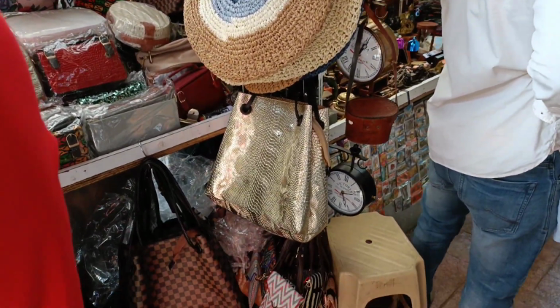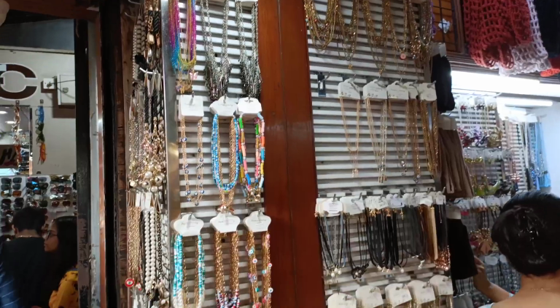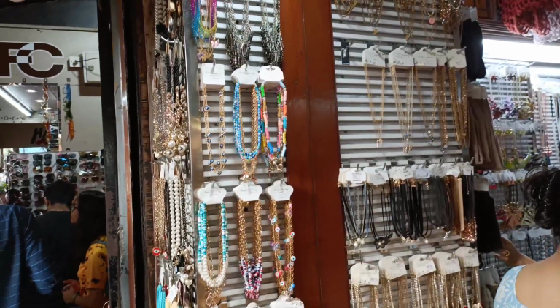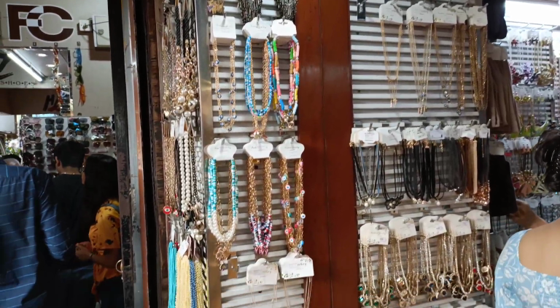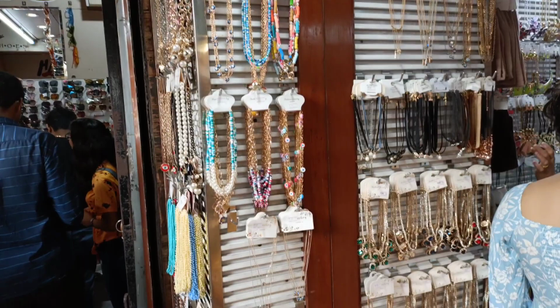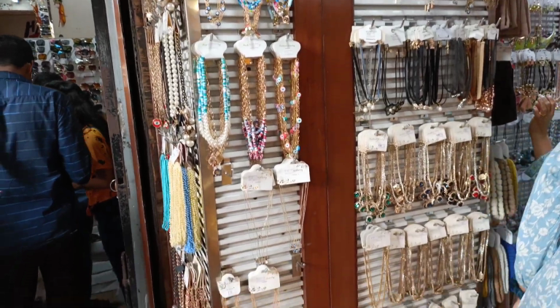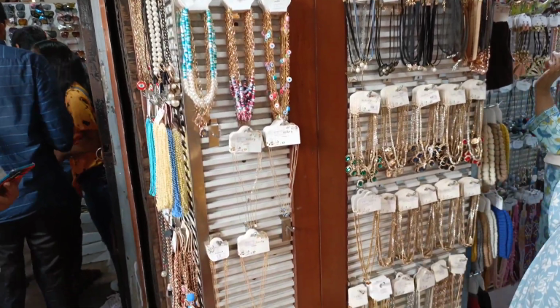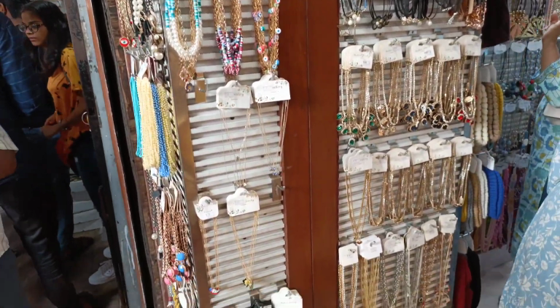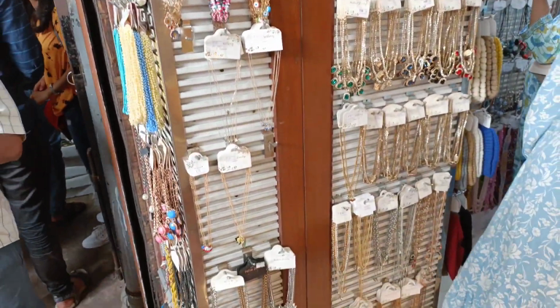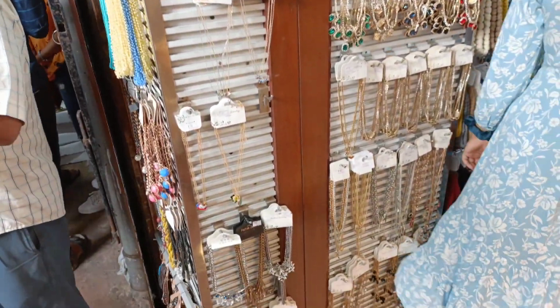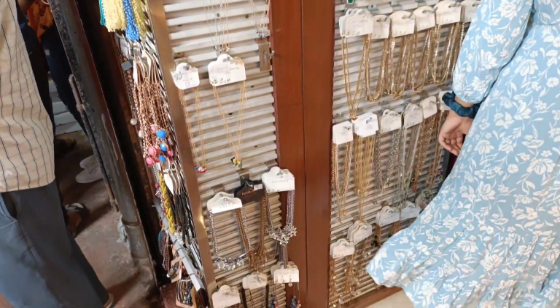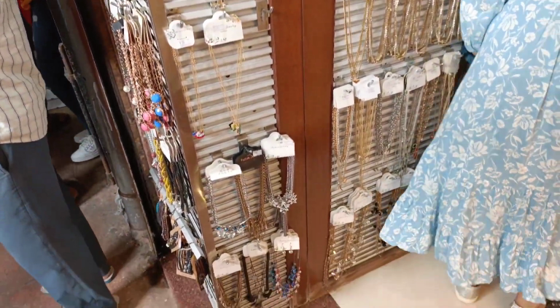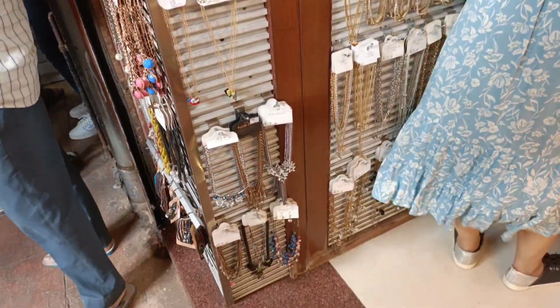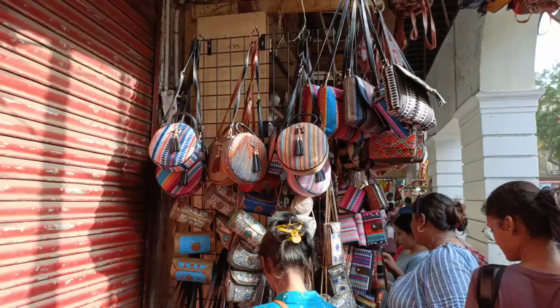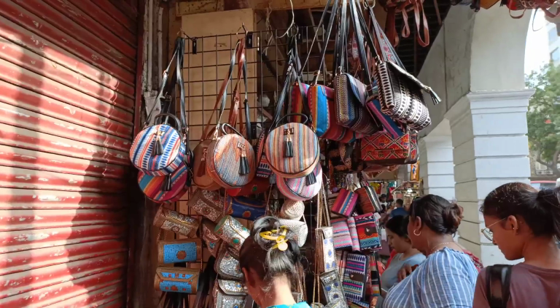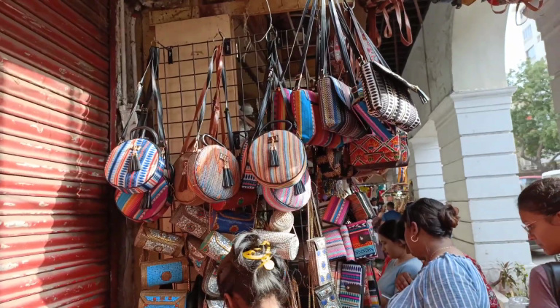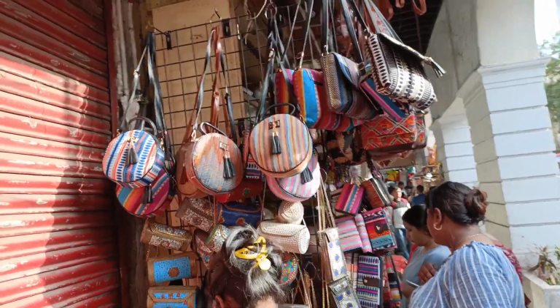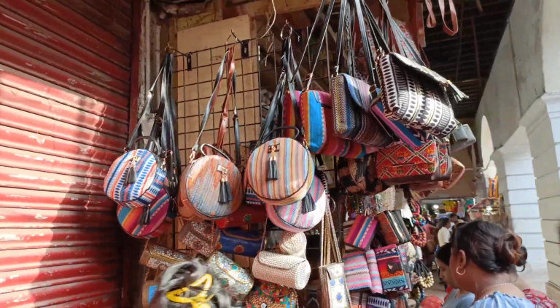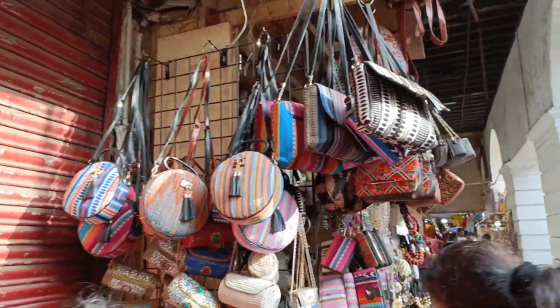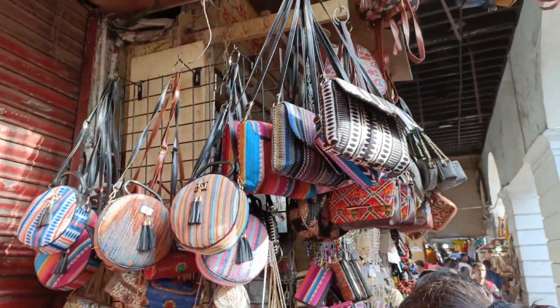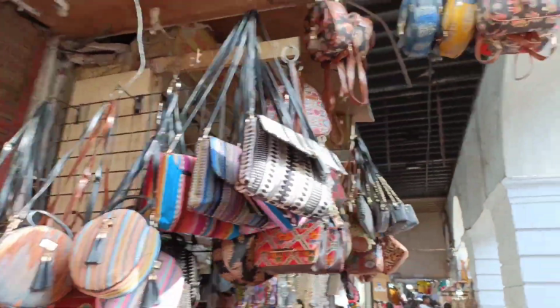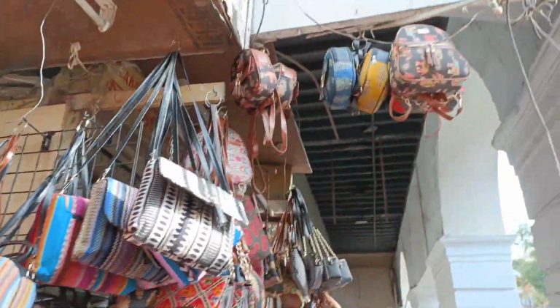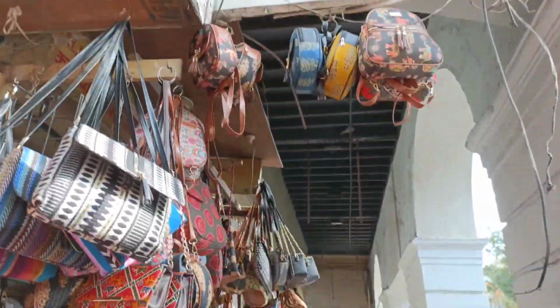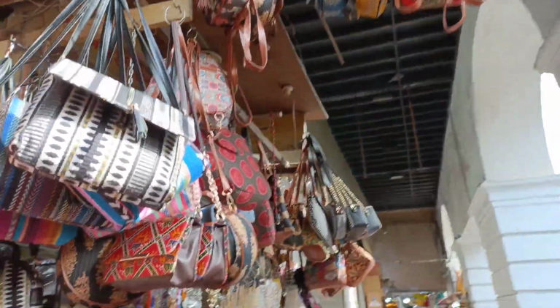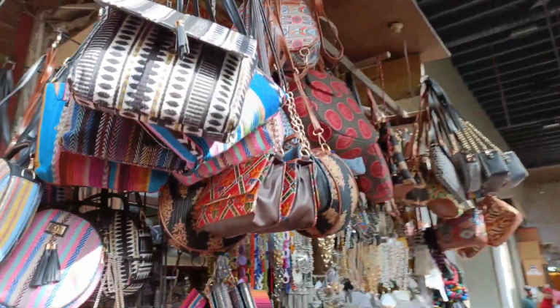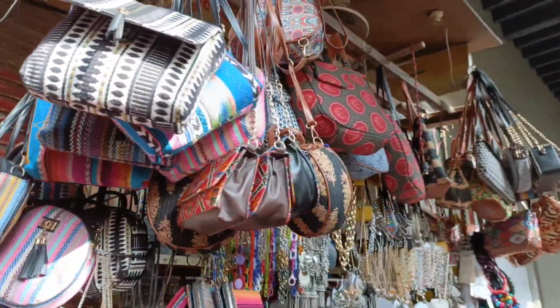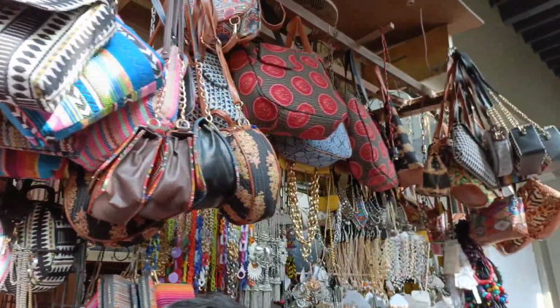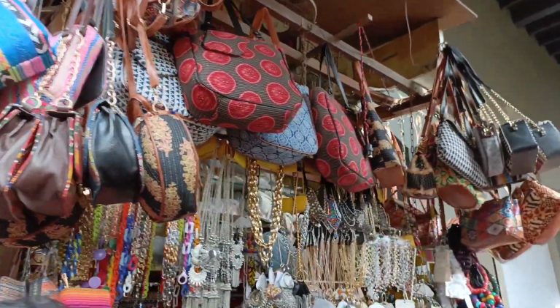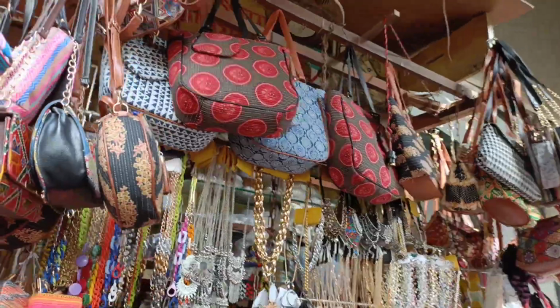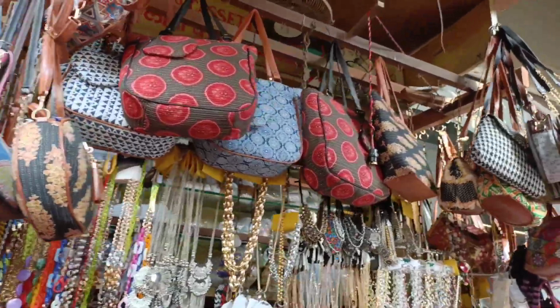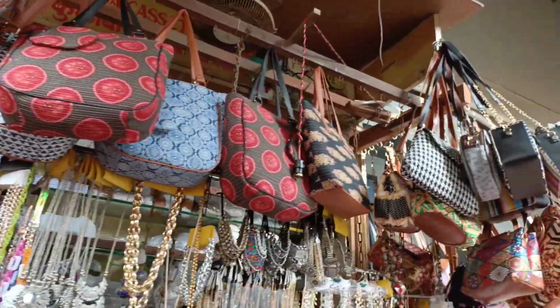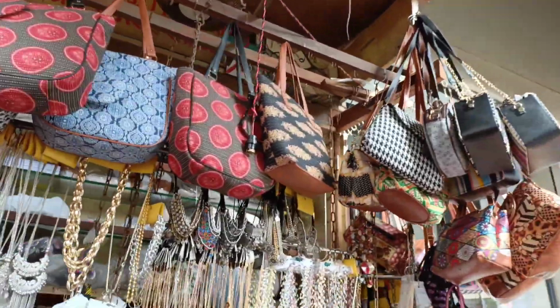Don't miss these jute bags — I found them really cool and they're priced between ₹600 to ₹900. There are also lots of bags available in nice colors, patterns, and shapes.